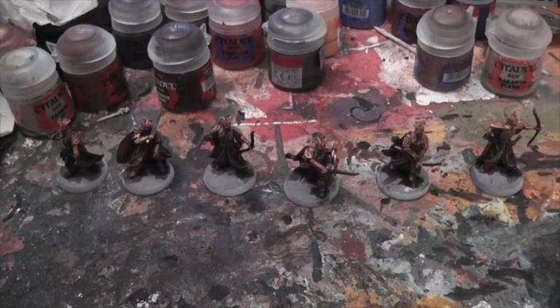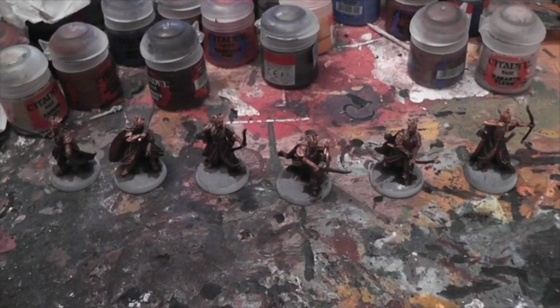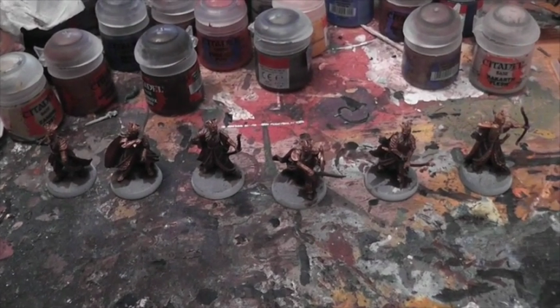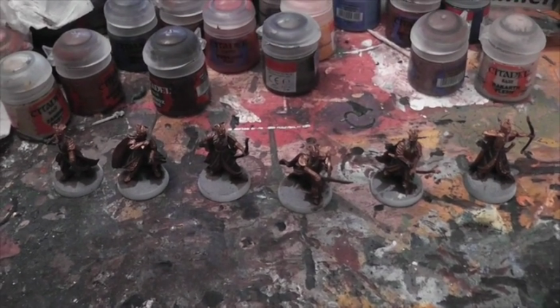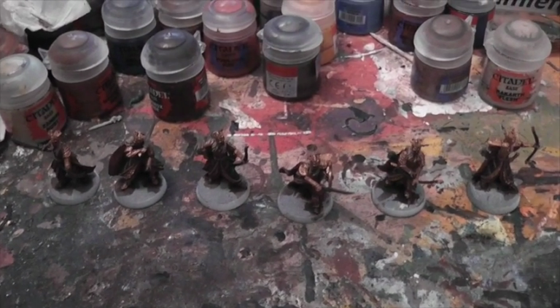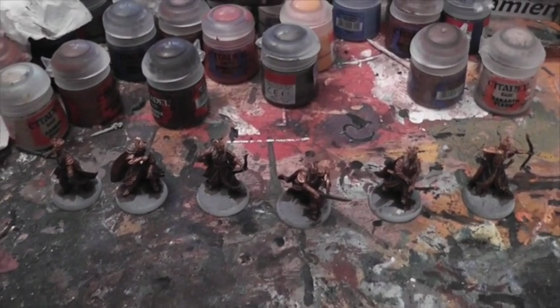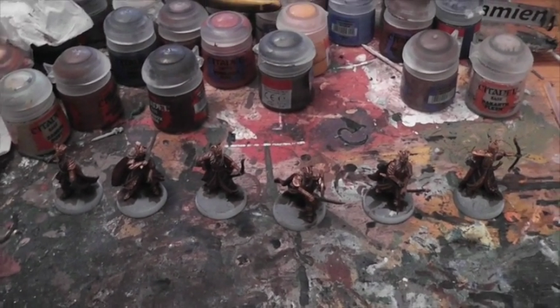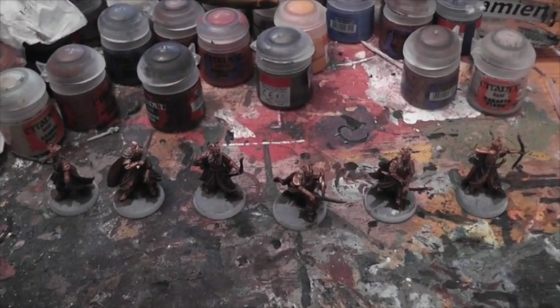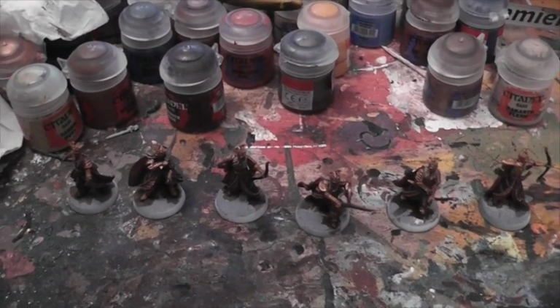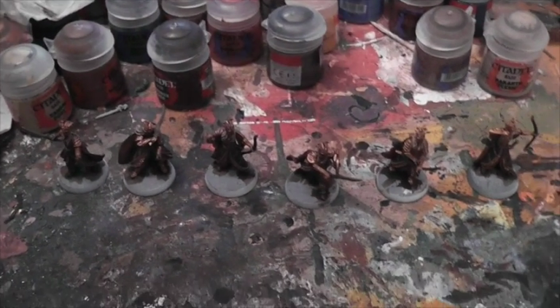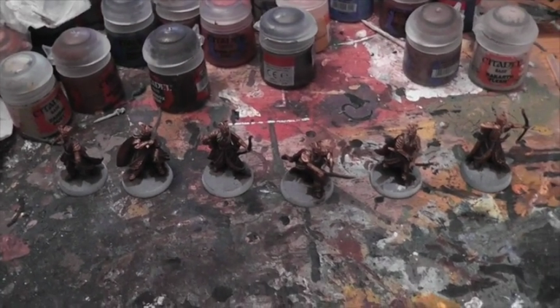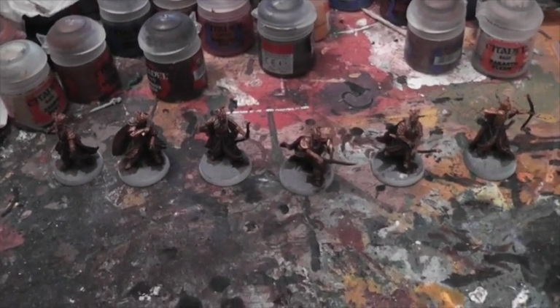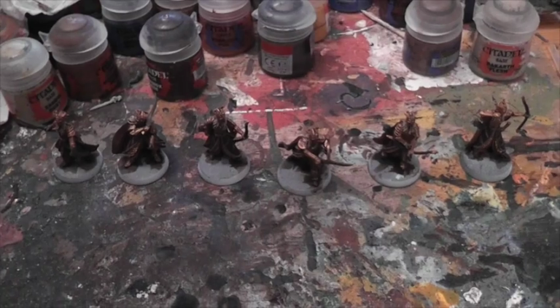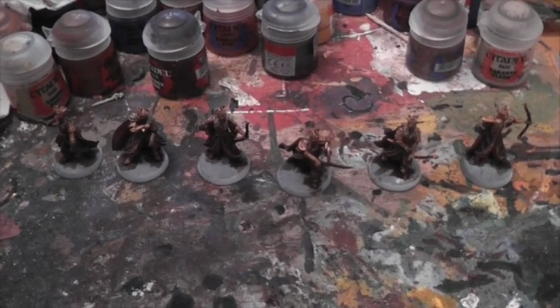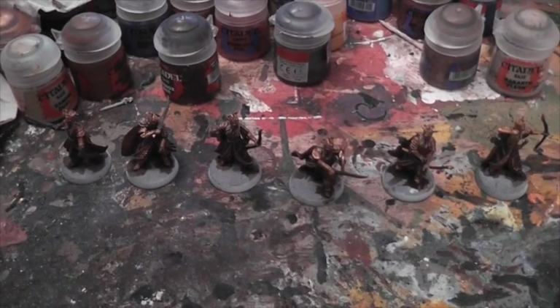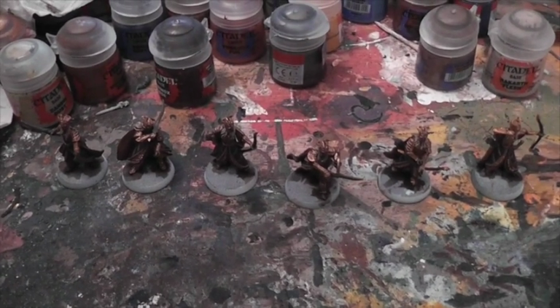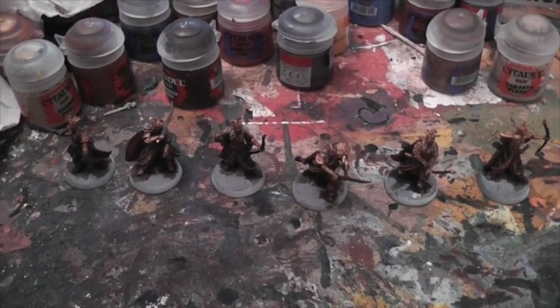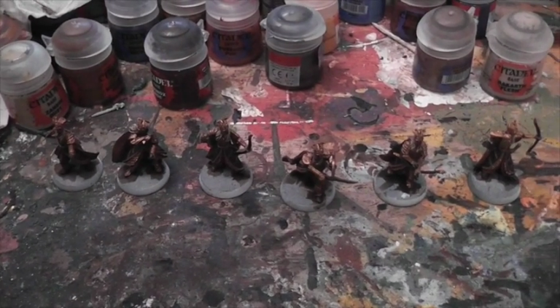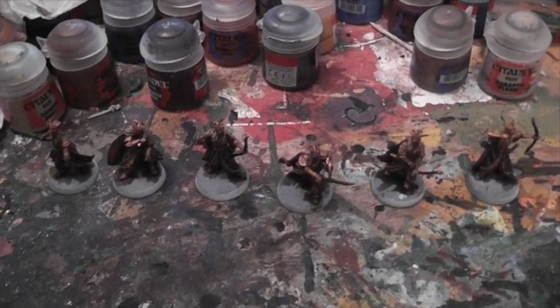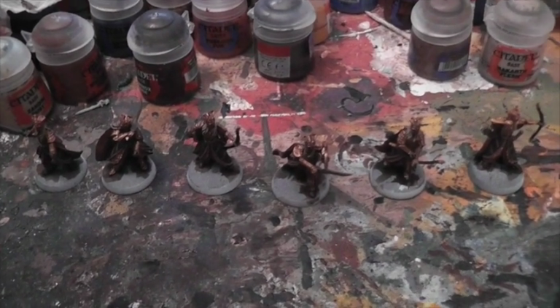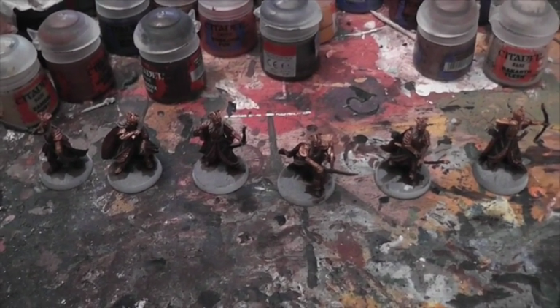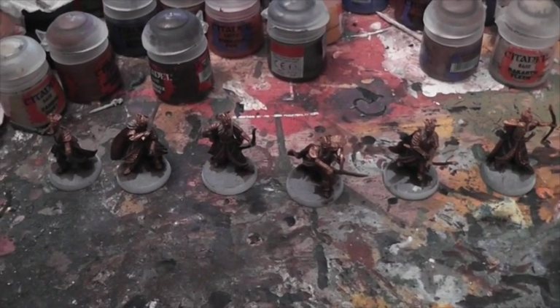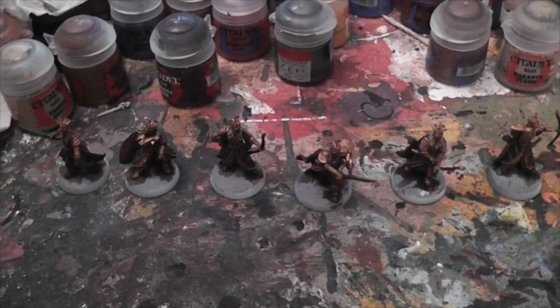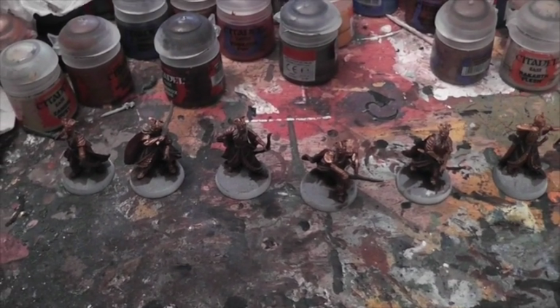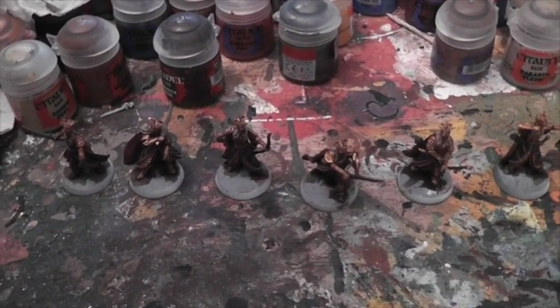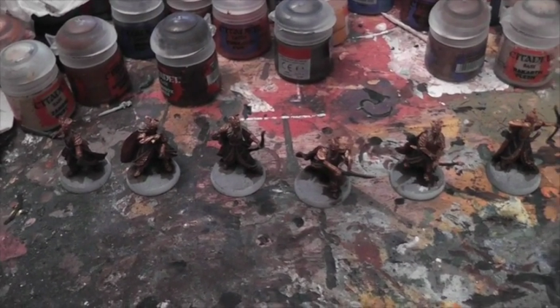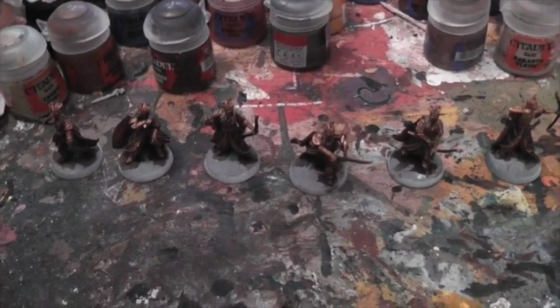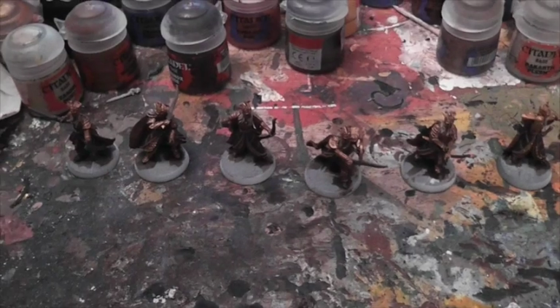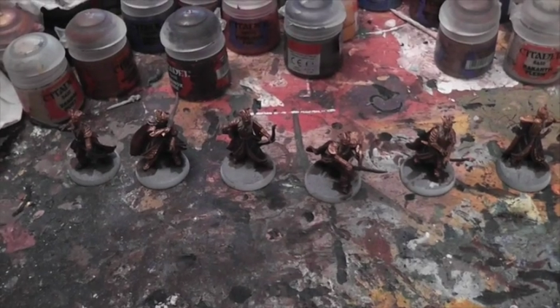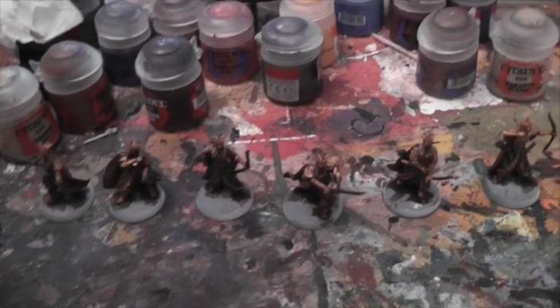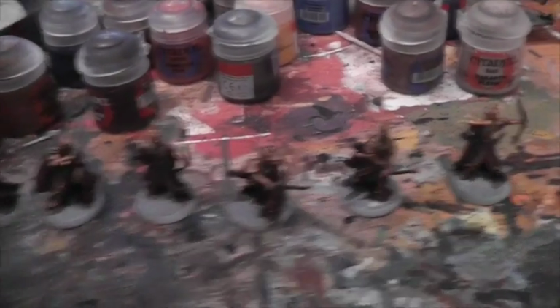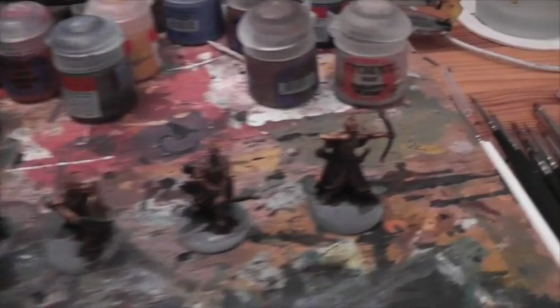Welcome to StrategyBattleGamersTown on GVHR YouTube. You're here with your host GVHR Damien and this is my hobby vlog number 27. I didn't have one last week, but I'm back this week with some updates on what I've been working on.